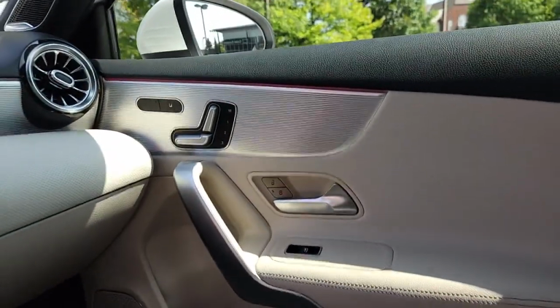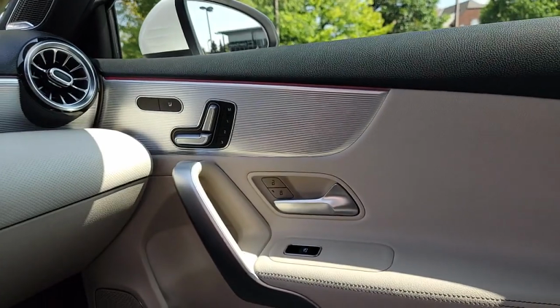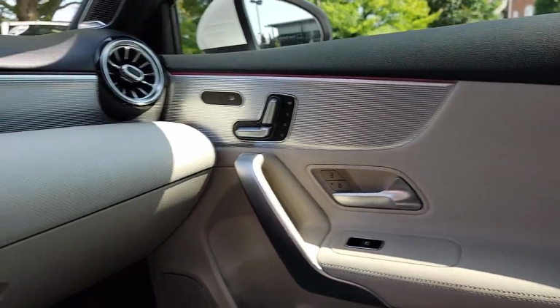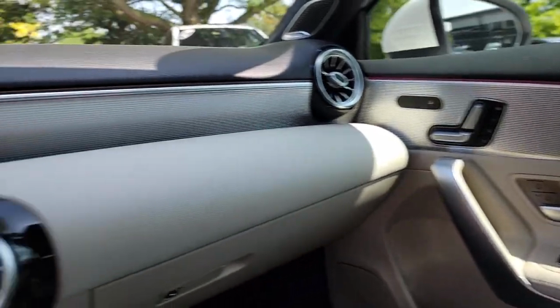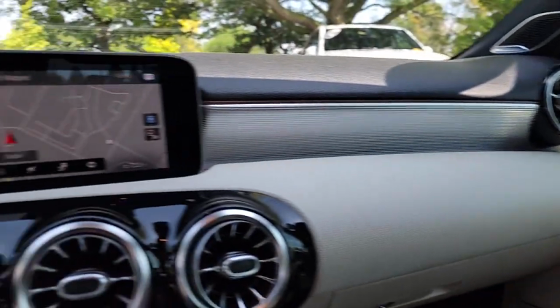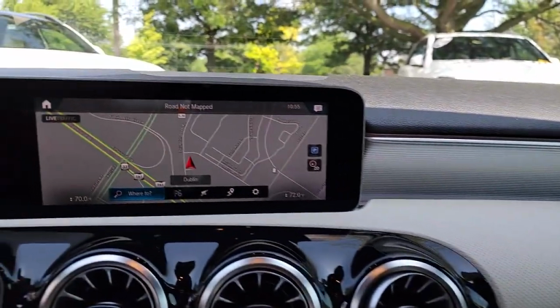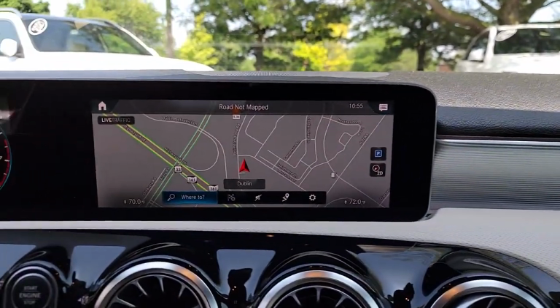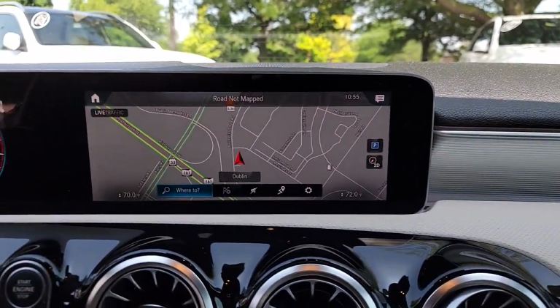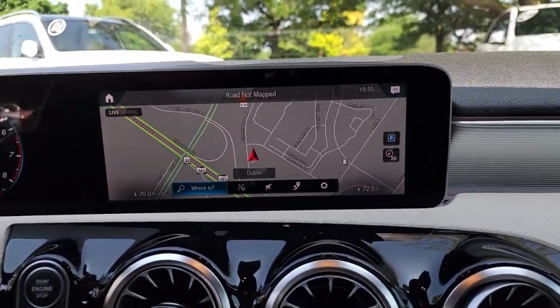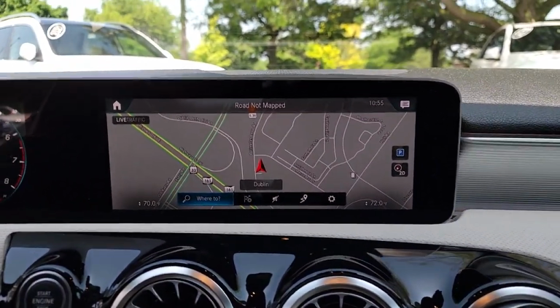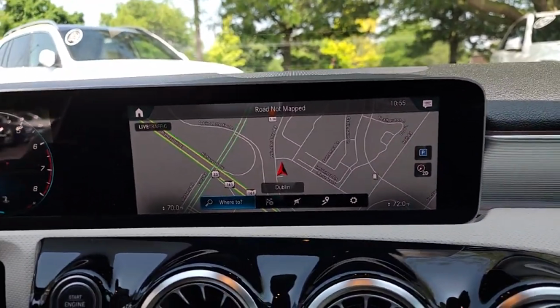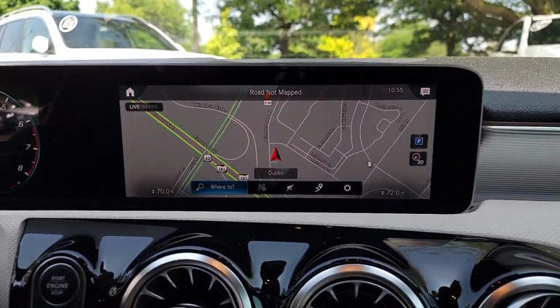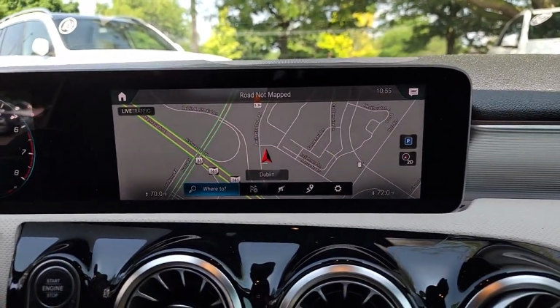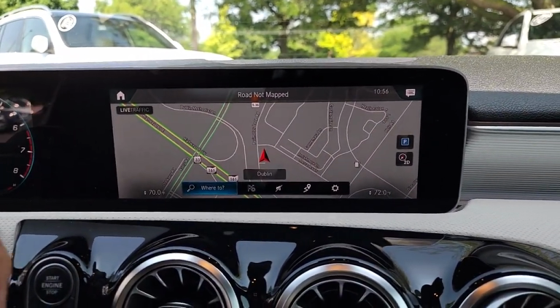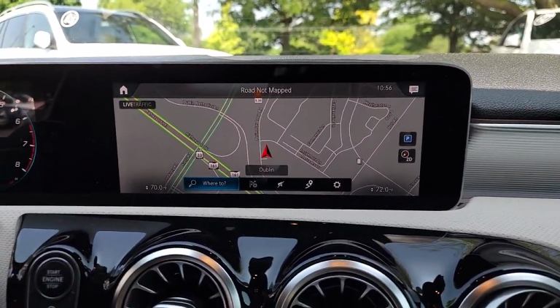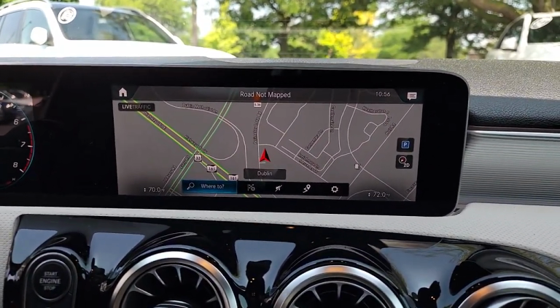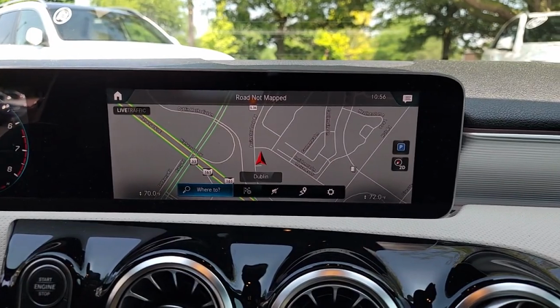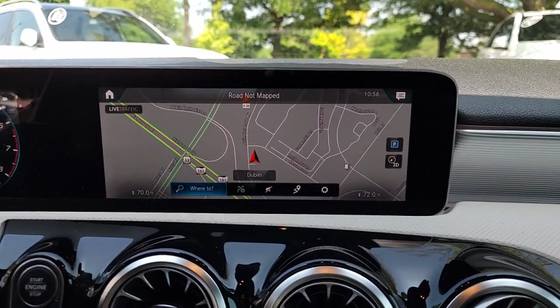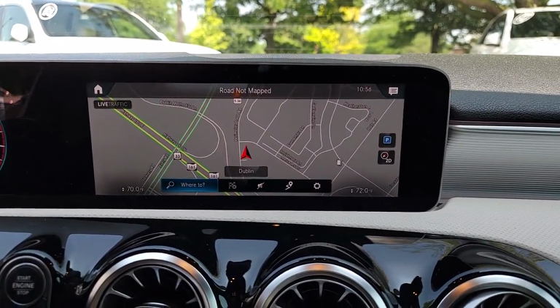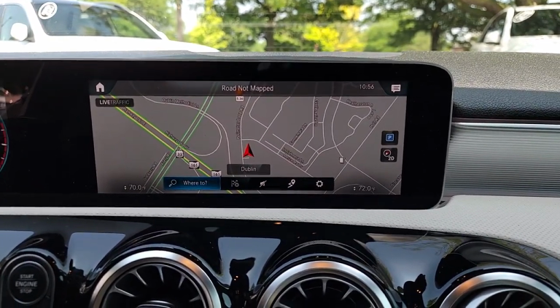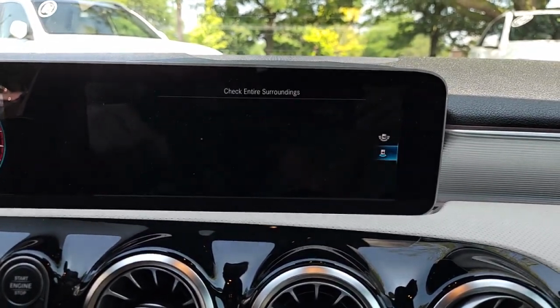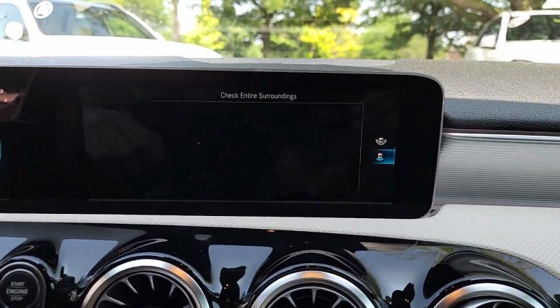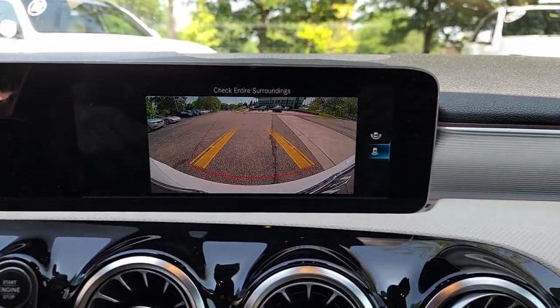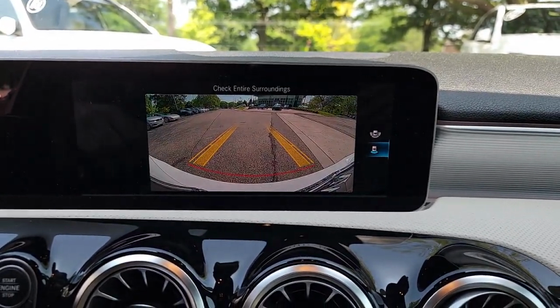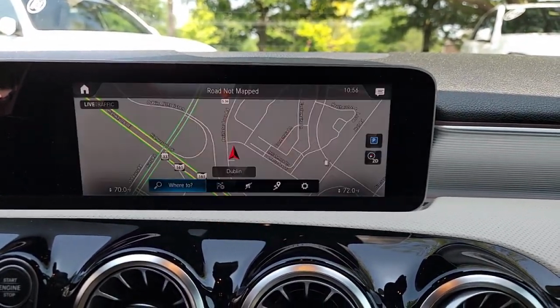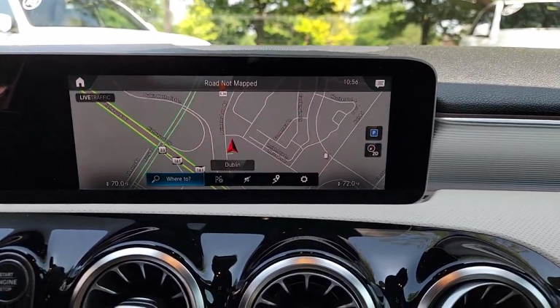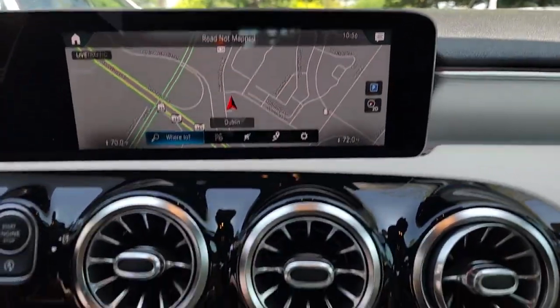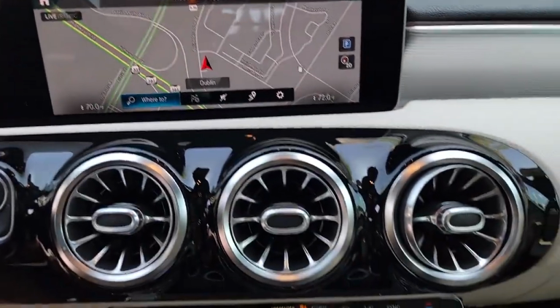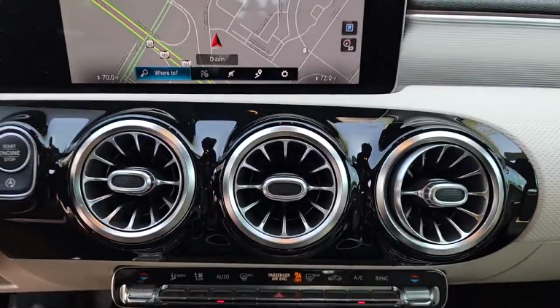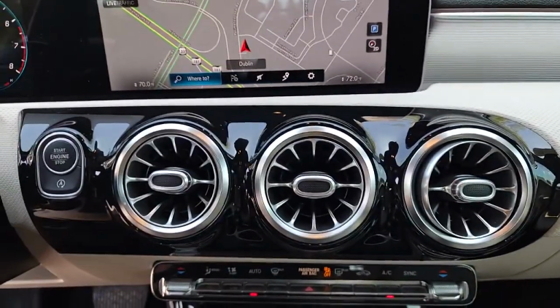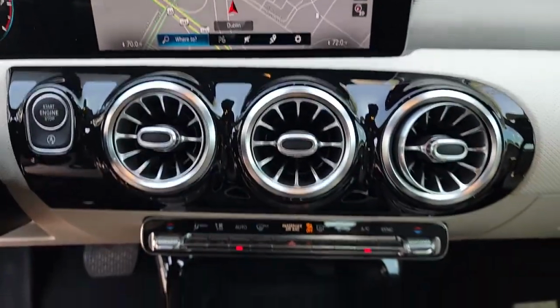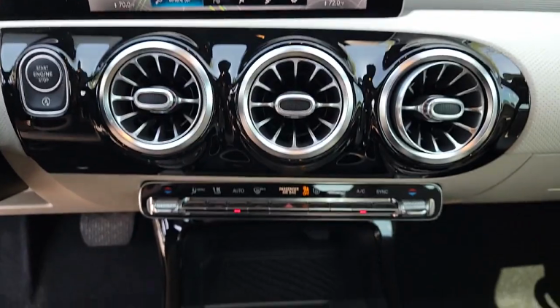Subcompact handiness blends with highline style in this elegant A220 sedan. See for yourself when you take it out for a test drive. Our professional staff looks forward to giving you excellent service.